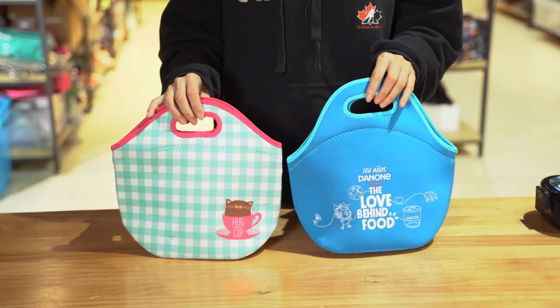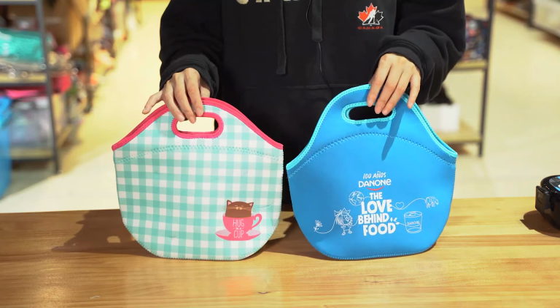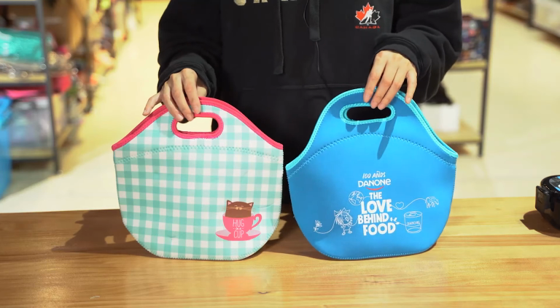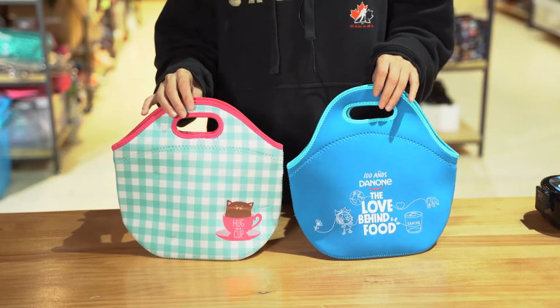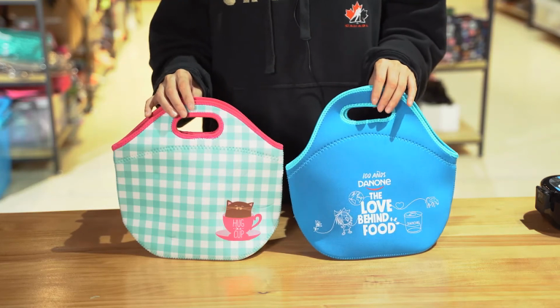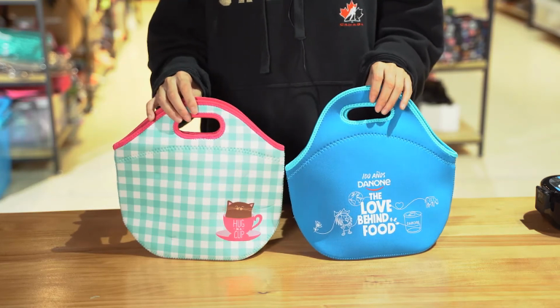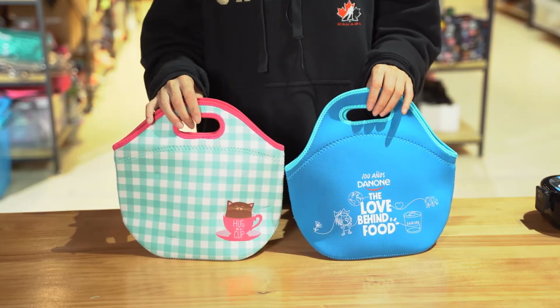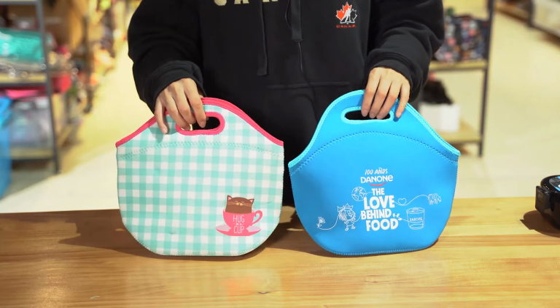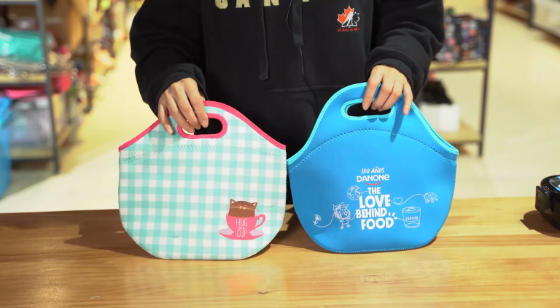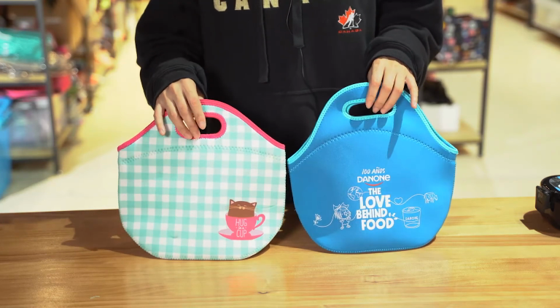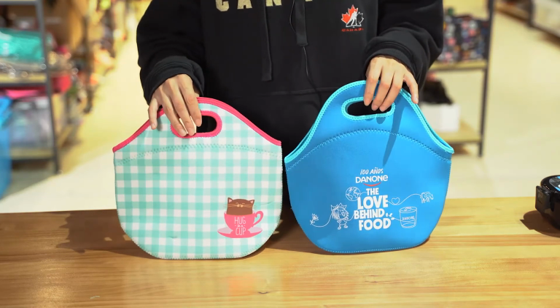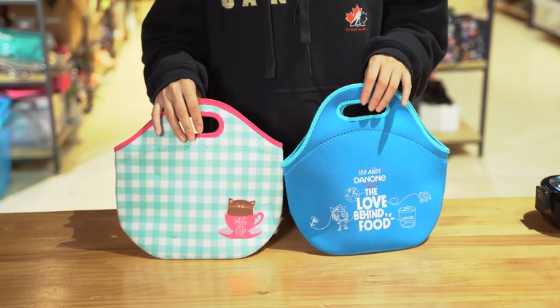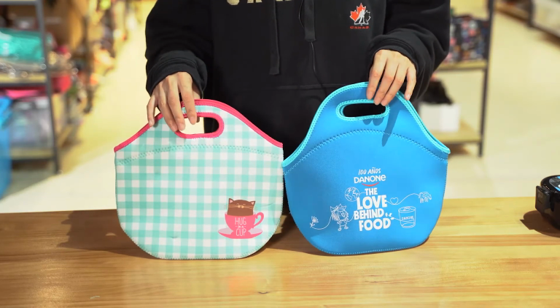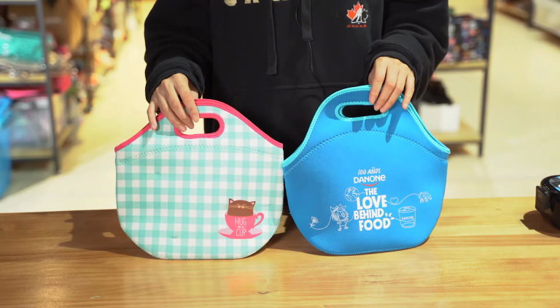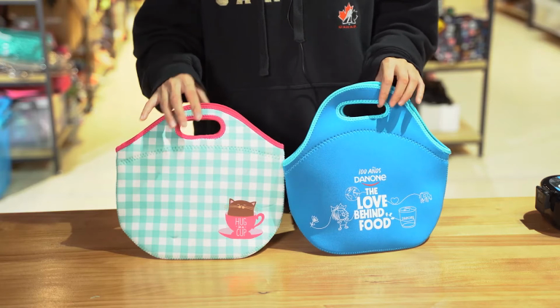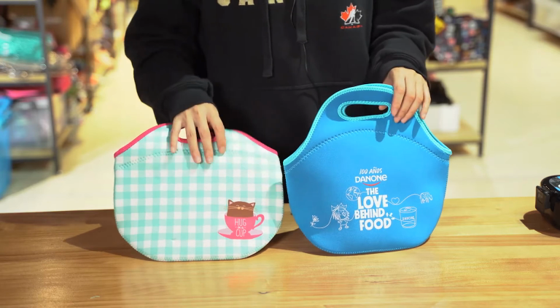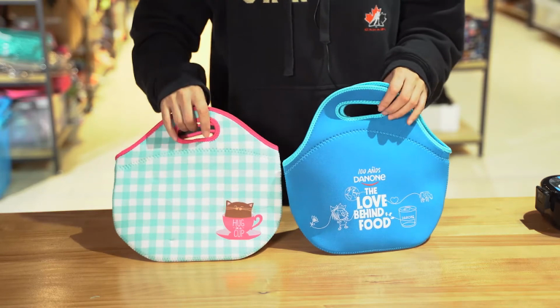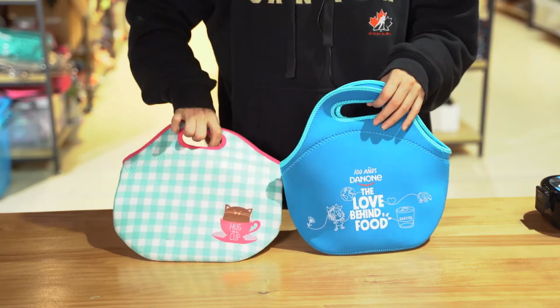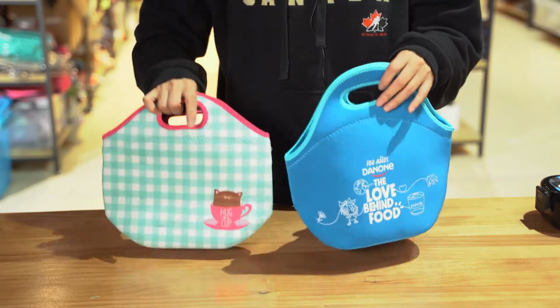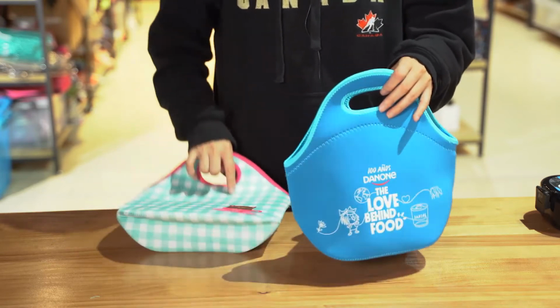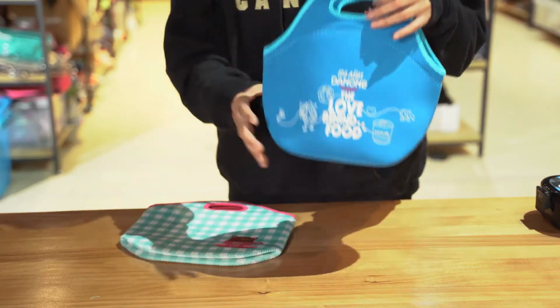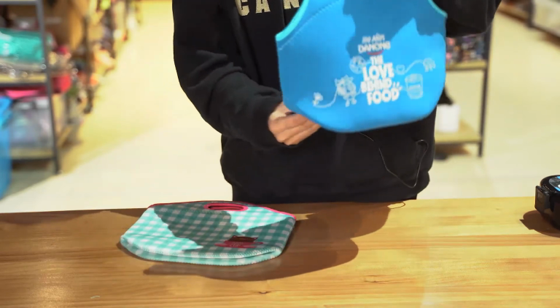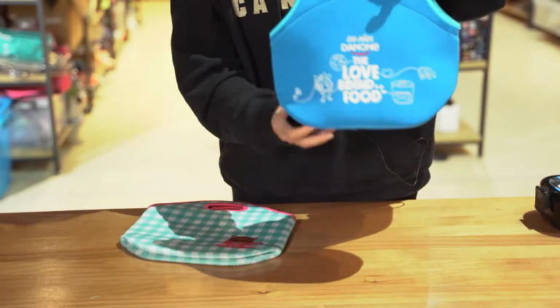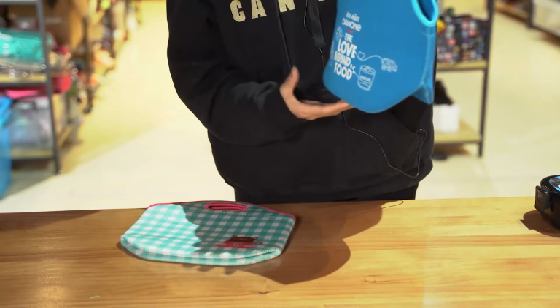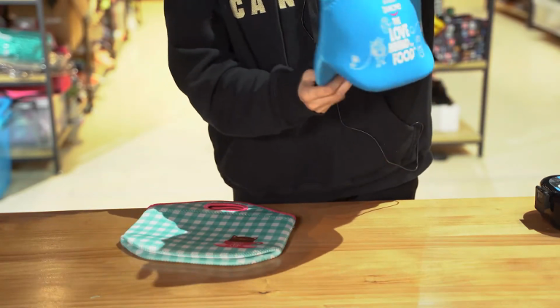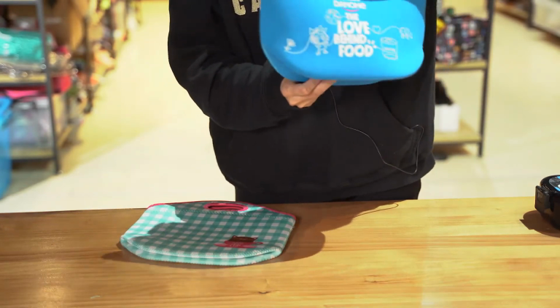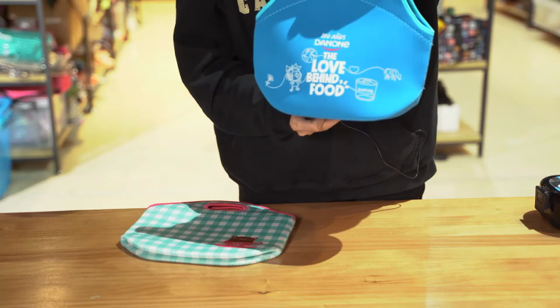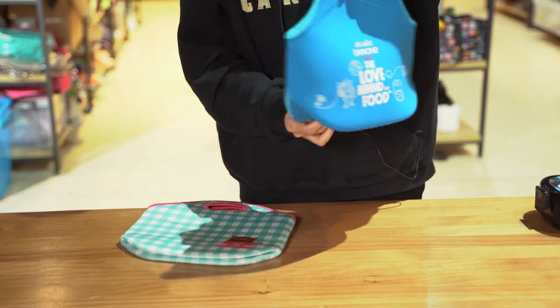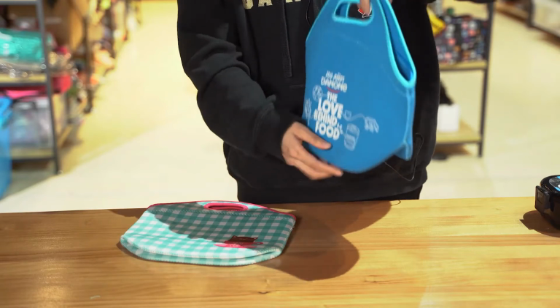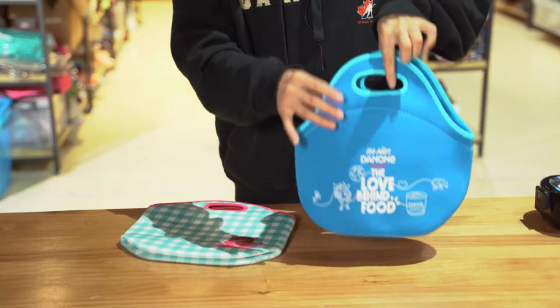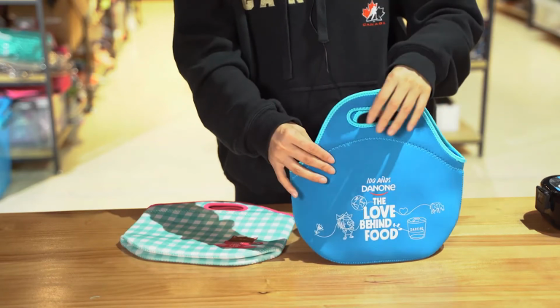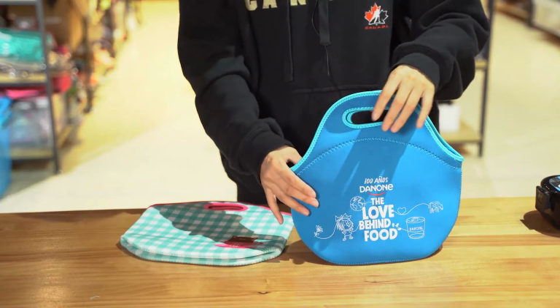This is a traditional and classic lunch bag. You can see this material is new premium, and you can see the printing on both sides, this color...